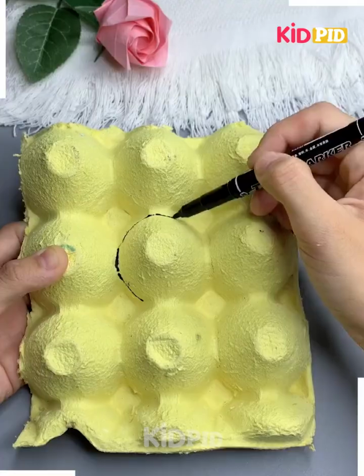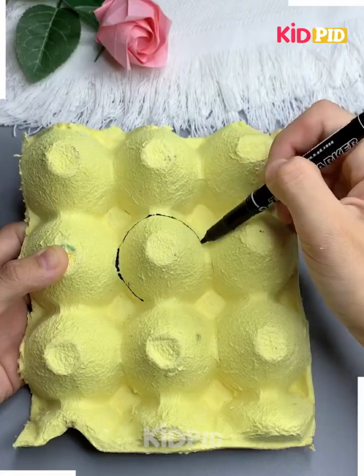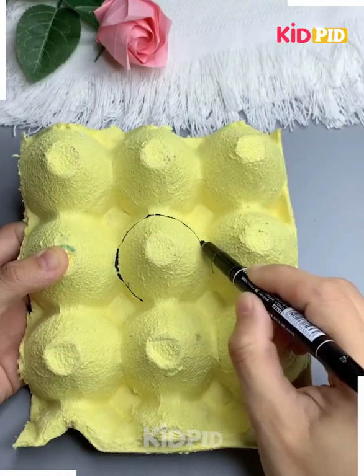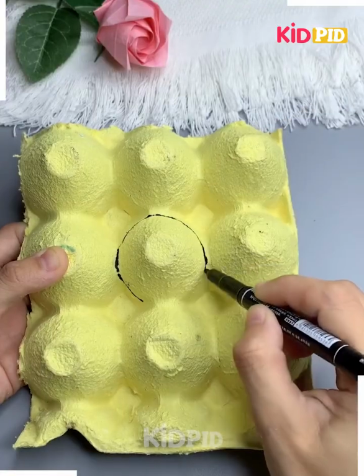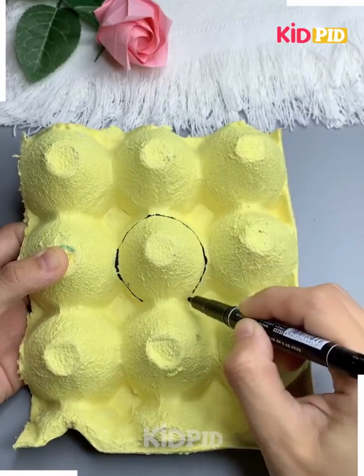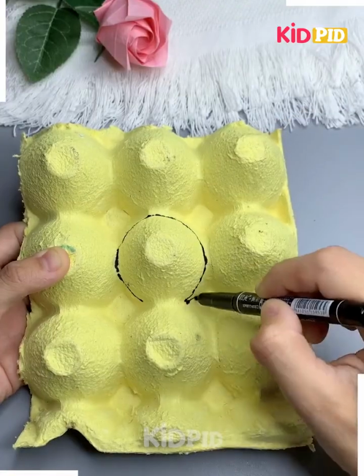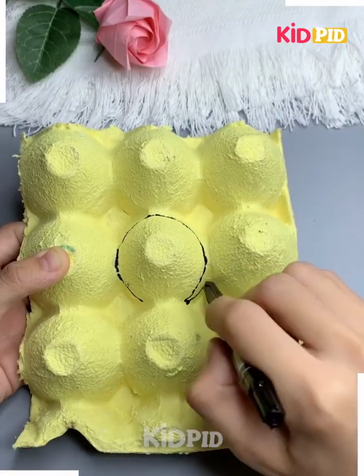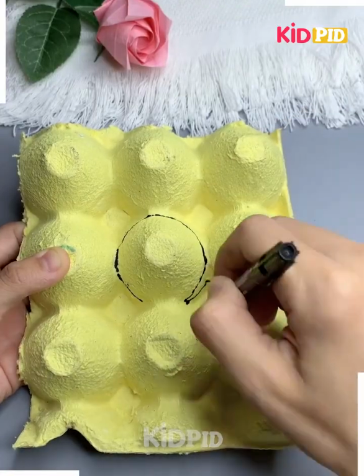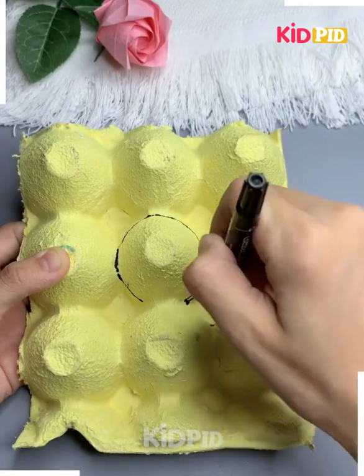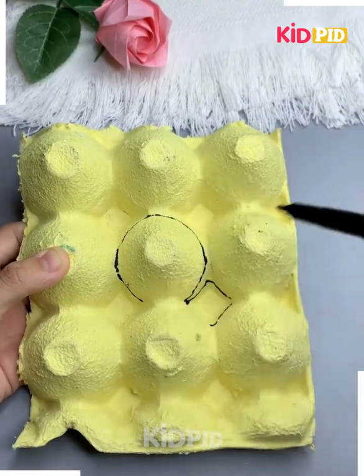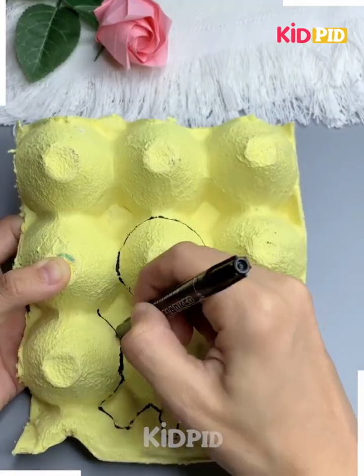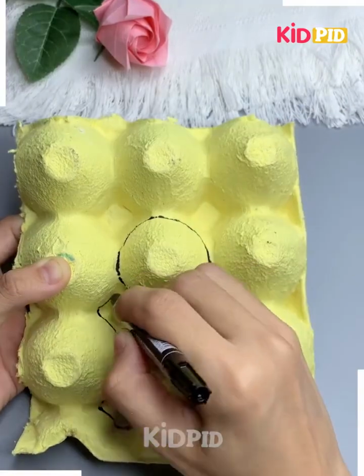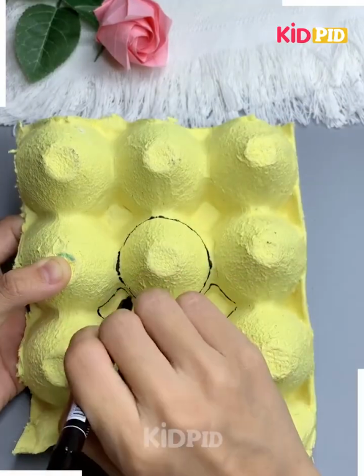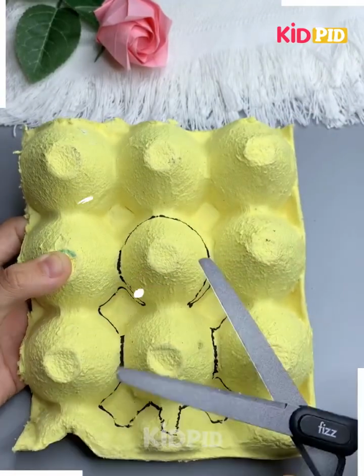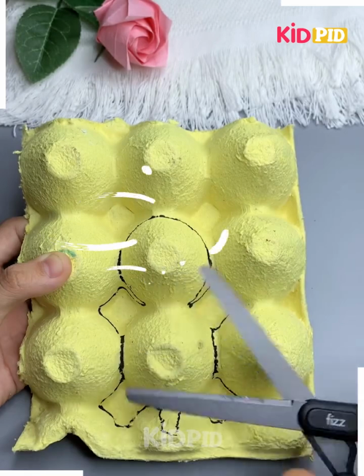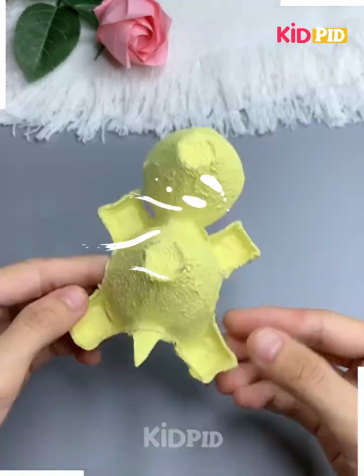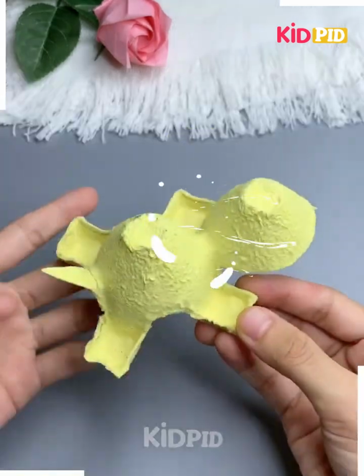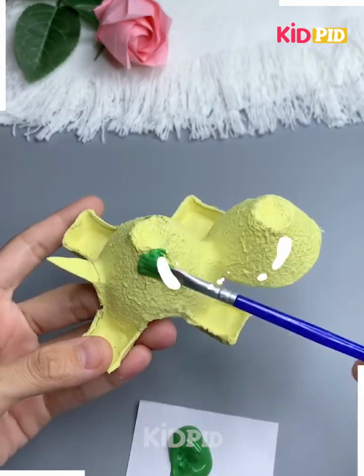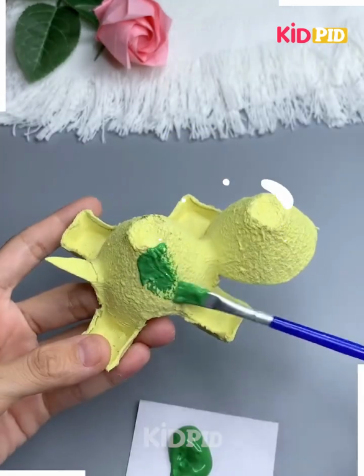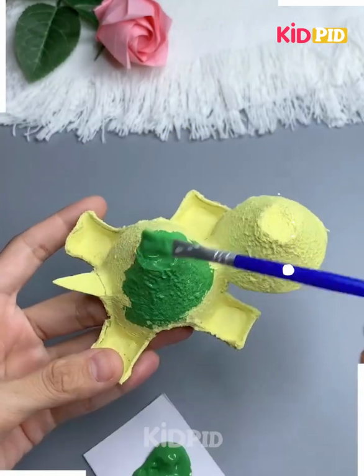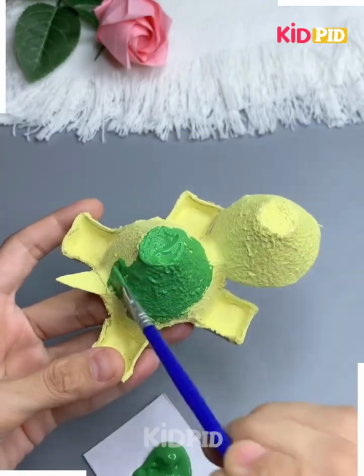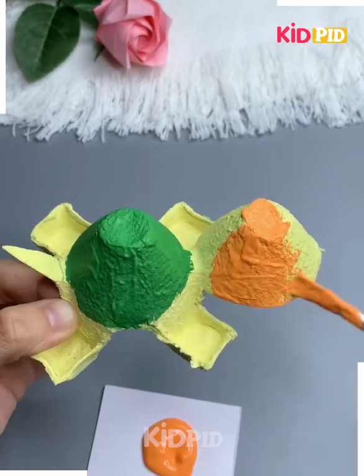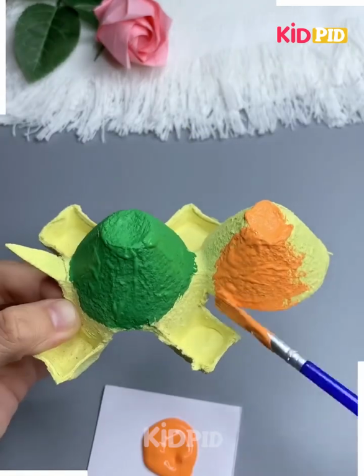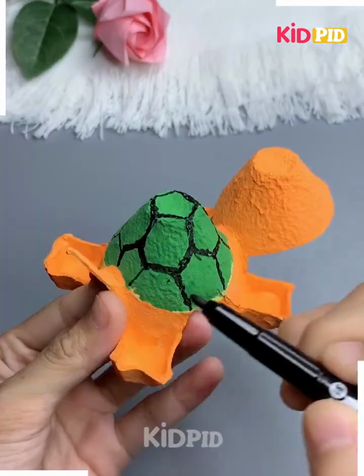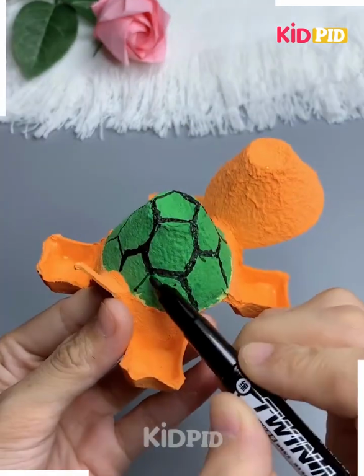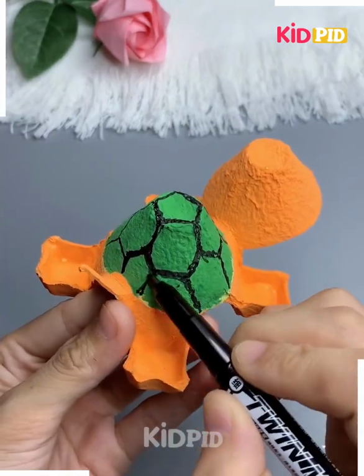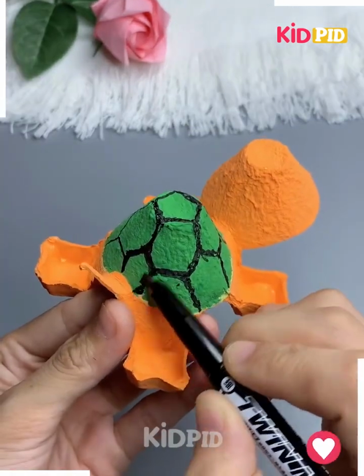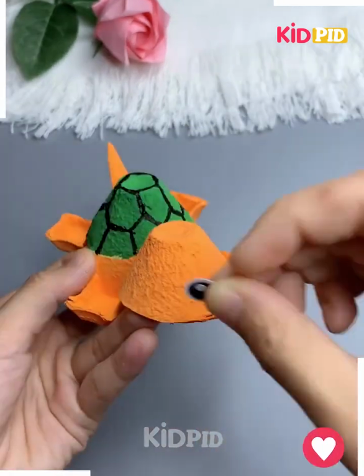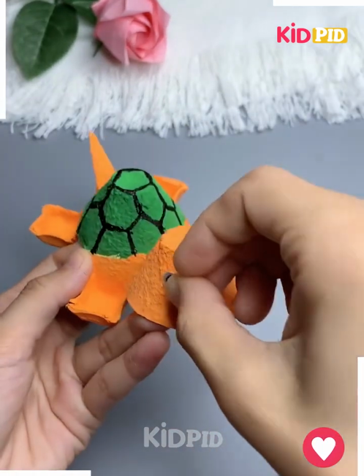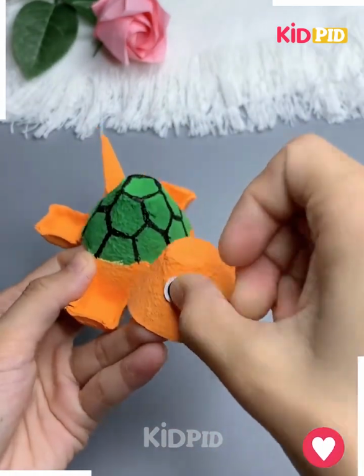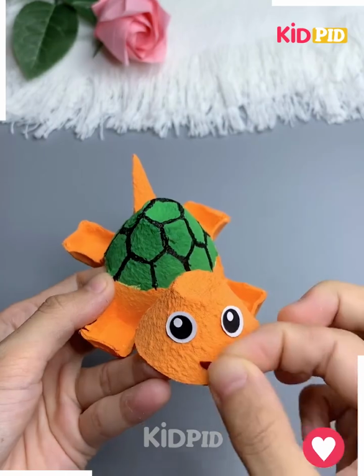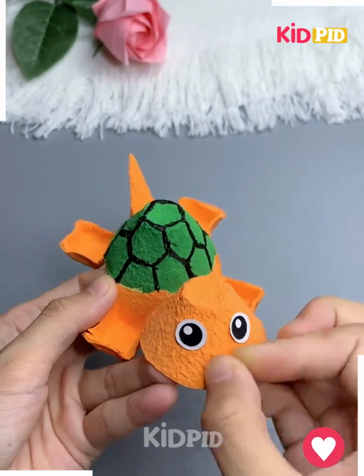Take an empty egg crate and then in the middle draw on the shape of a small little turtle. Color it in green or rather paint it in green and orange. Add a little face to the front. There you have yourself a turtle.